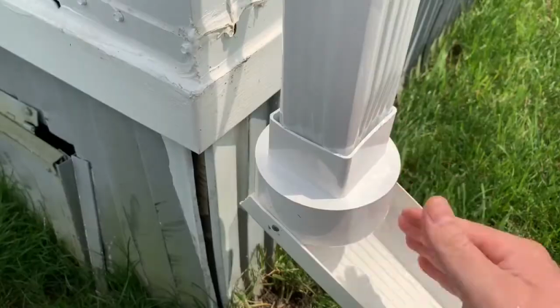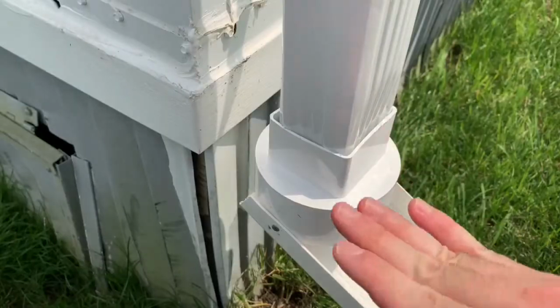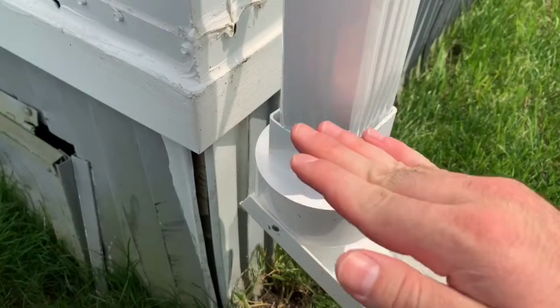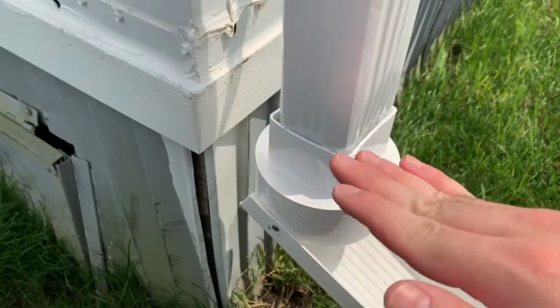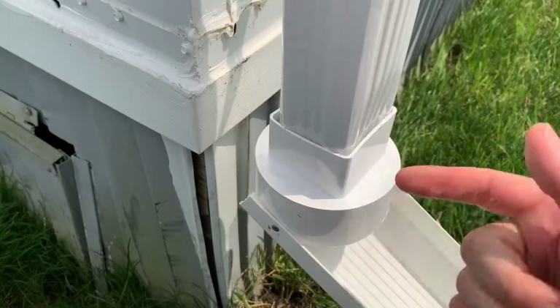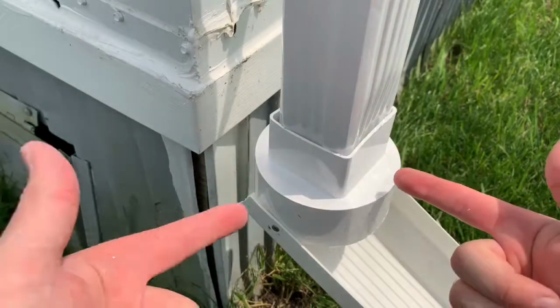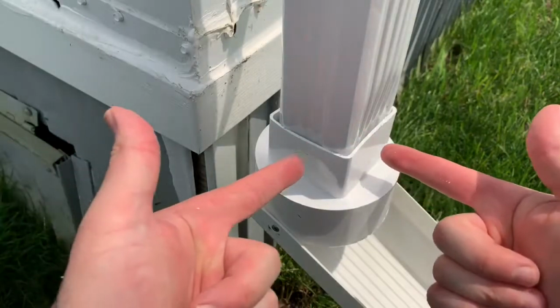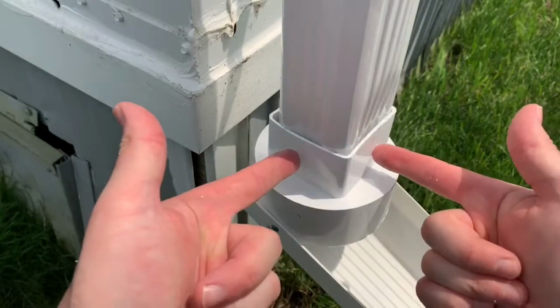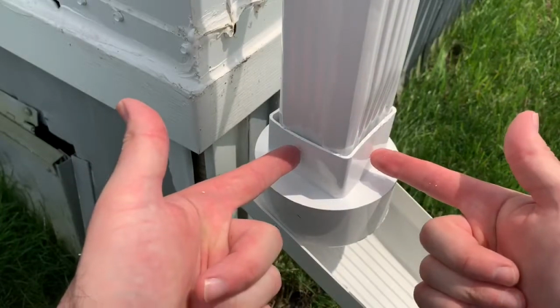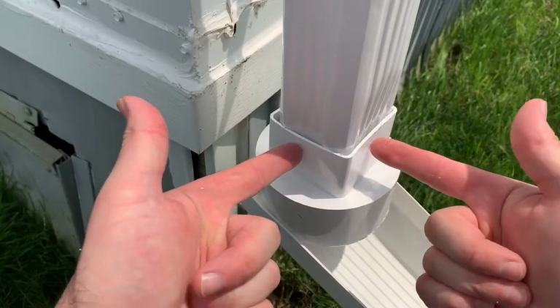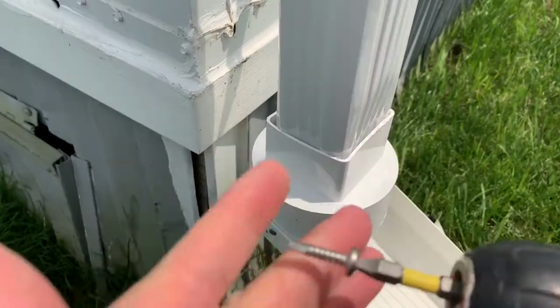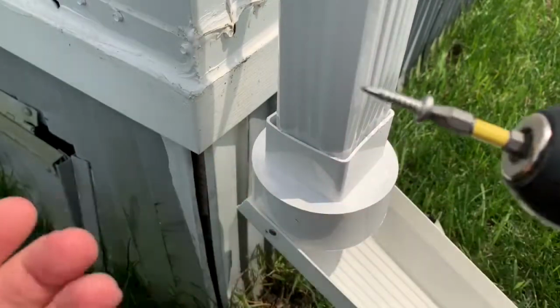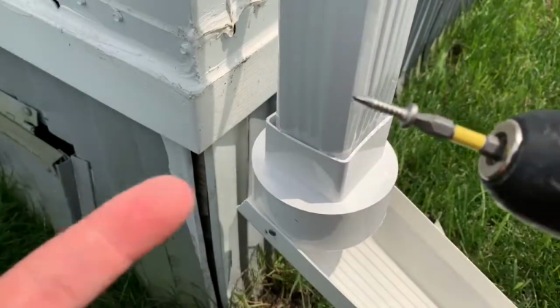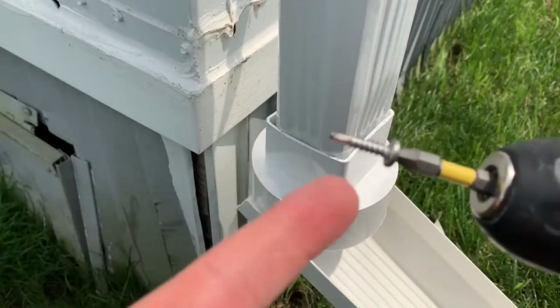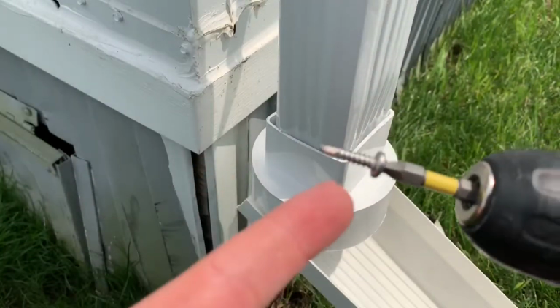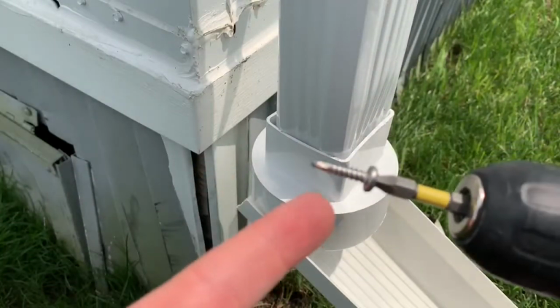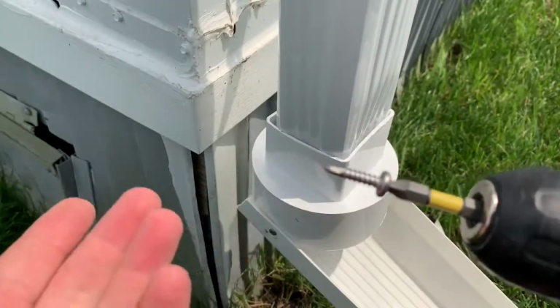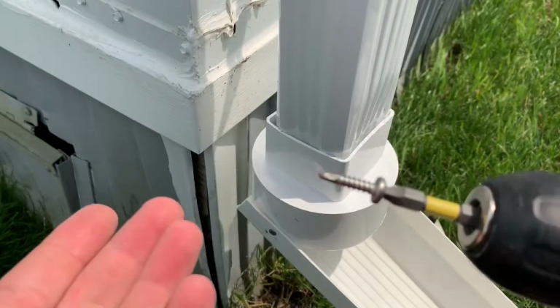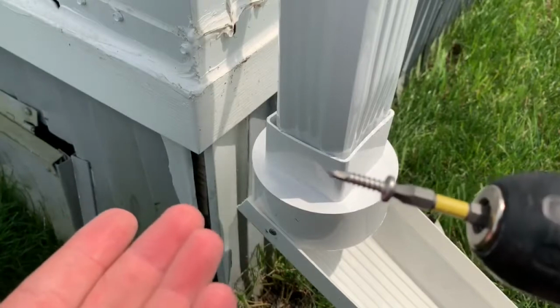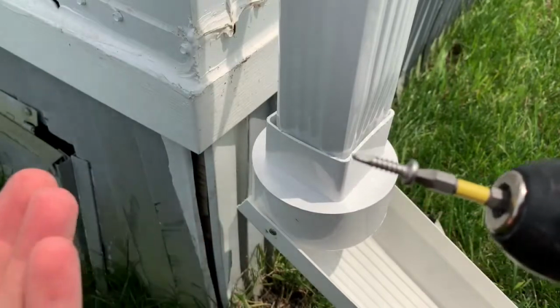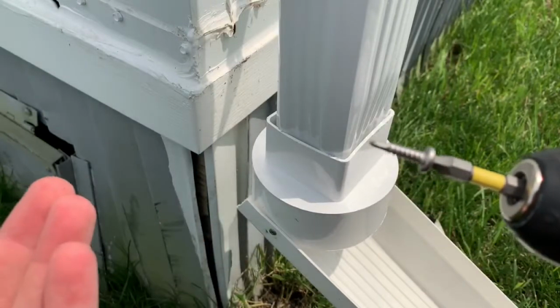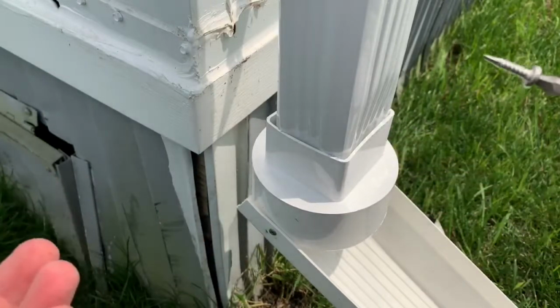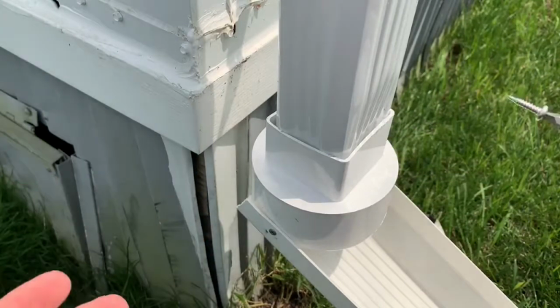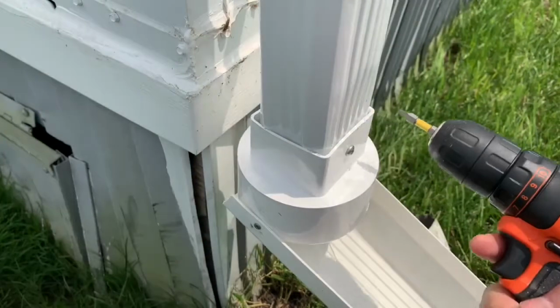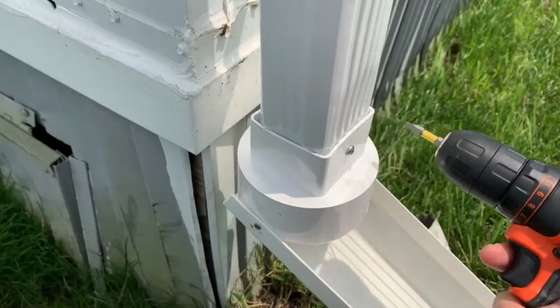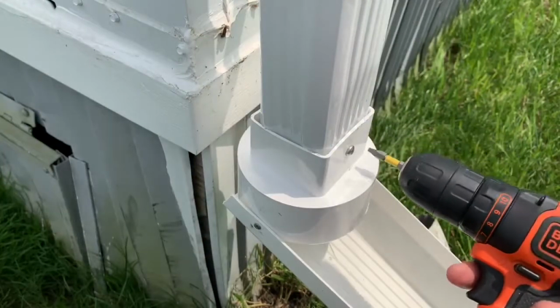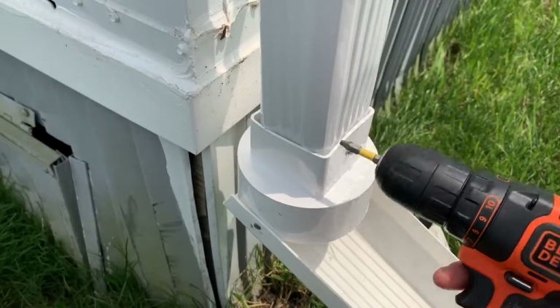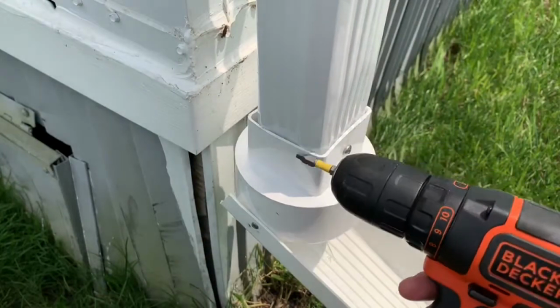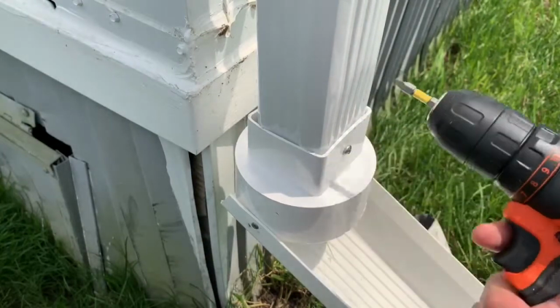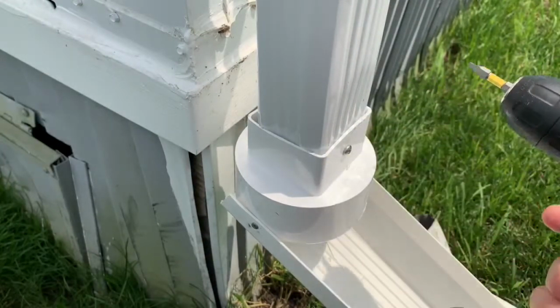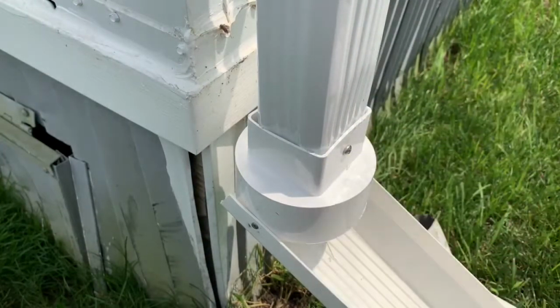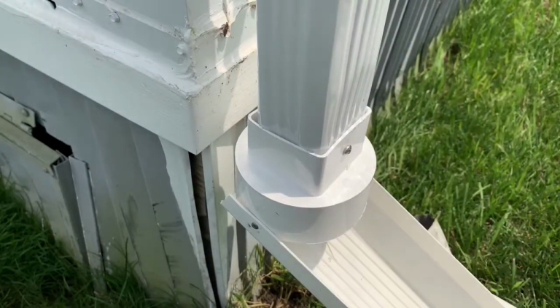Once you have it nice and level, what you want to do is put a couple screws in. I like to use stainless steel screws, obviously, because they're going to be outside and you don't want them to rust. There's one in the front, and I'm going to put two on the sides just for good measure.